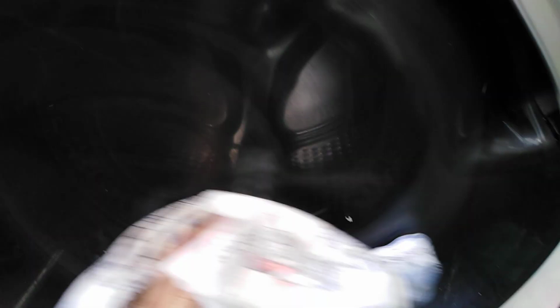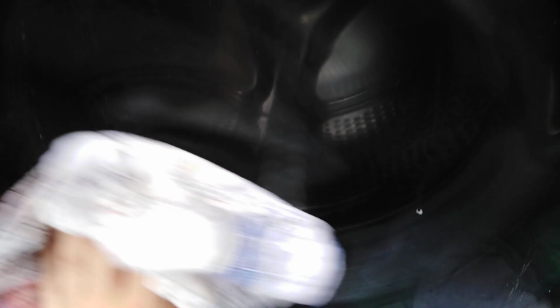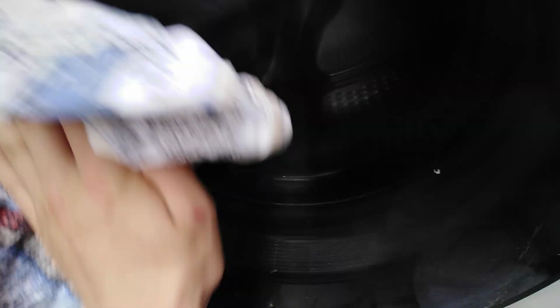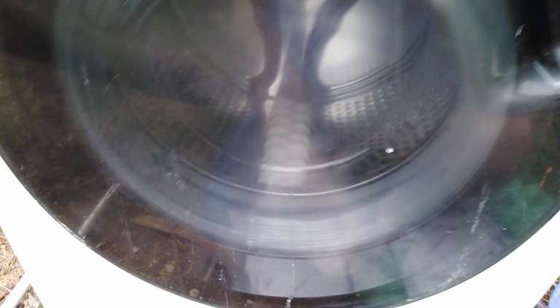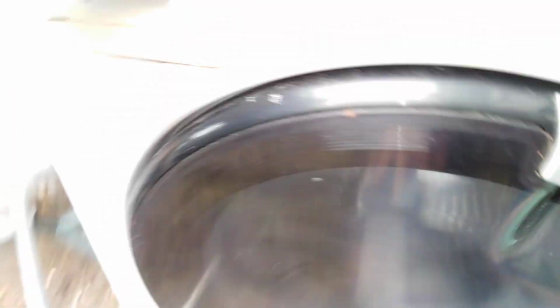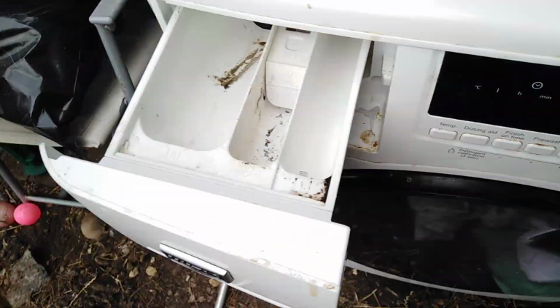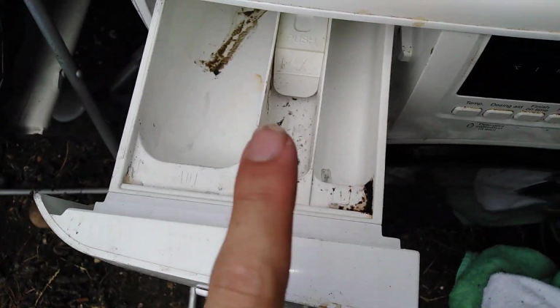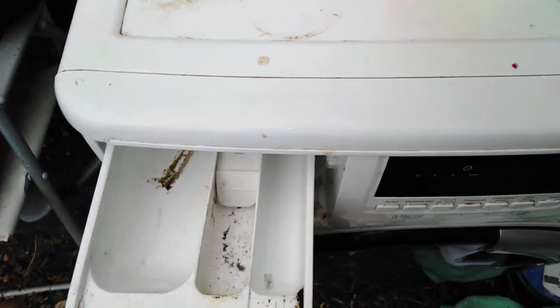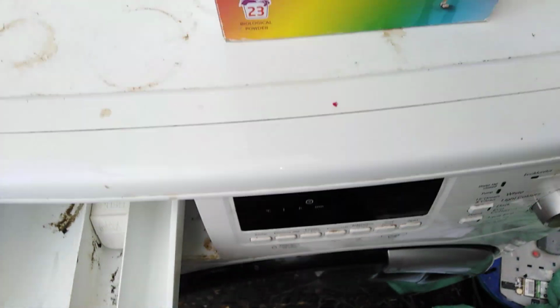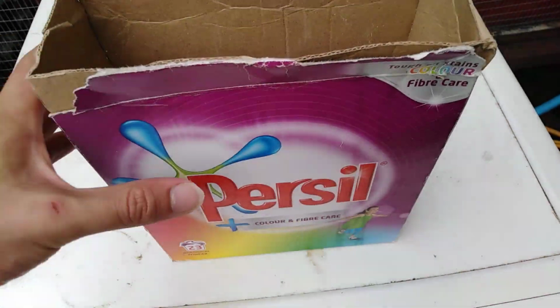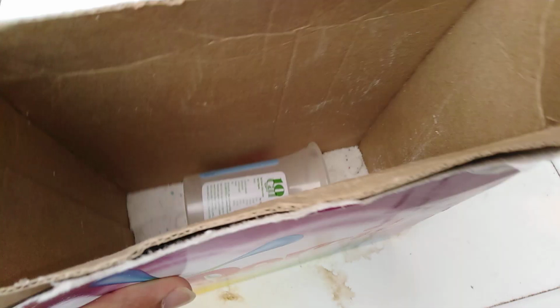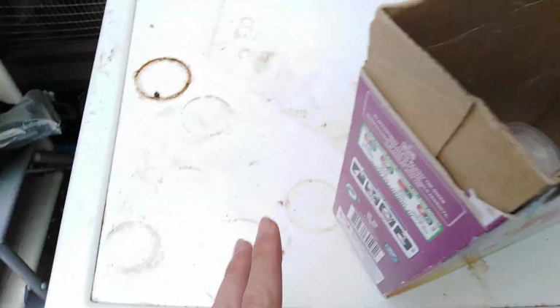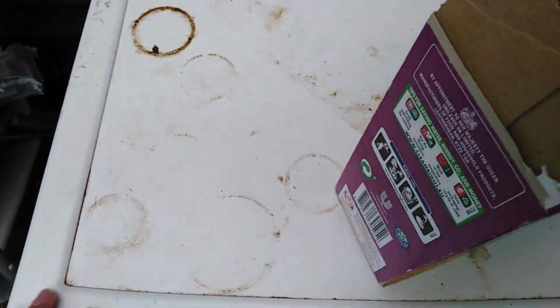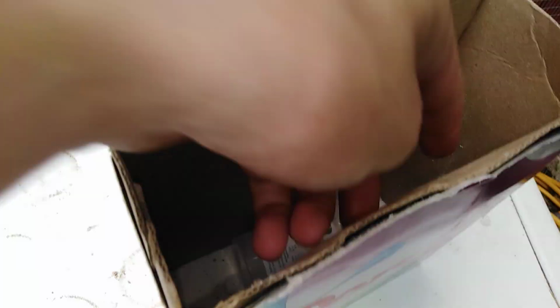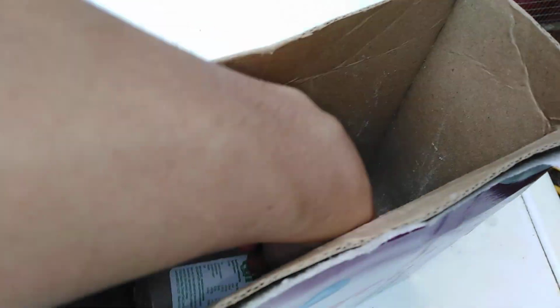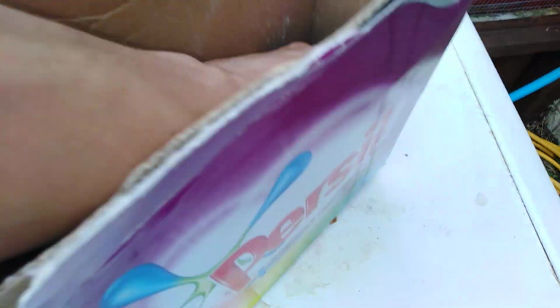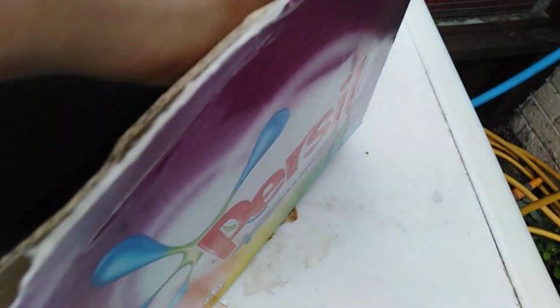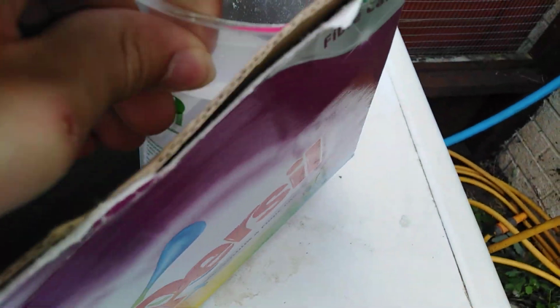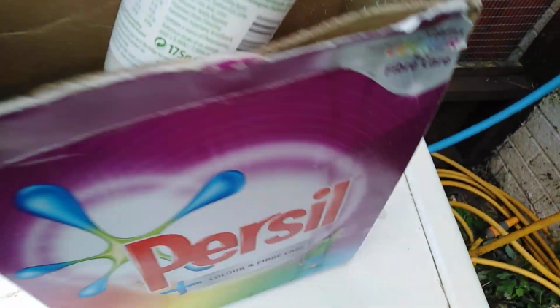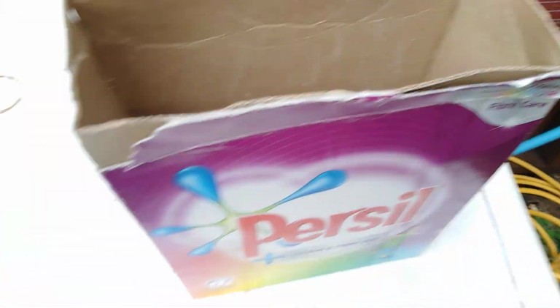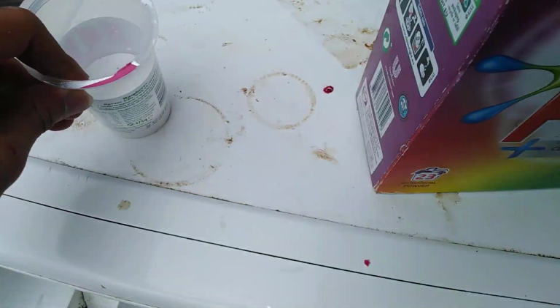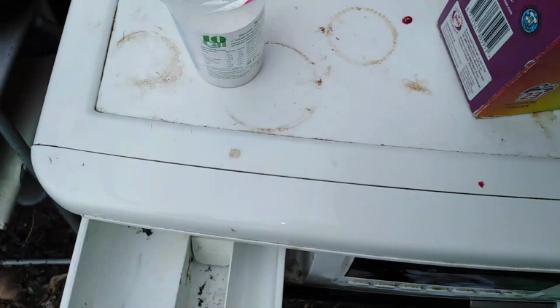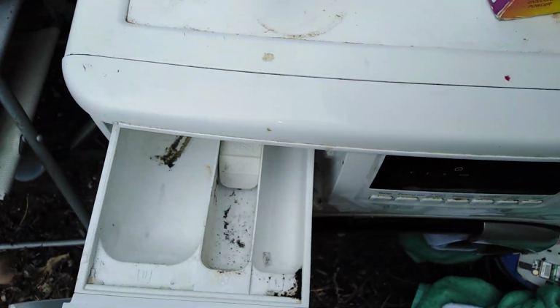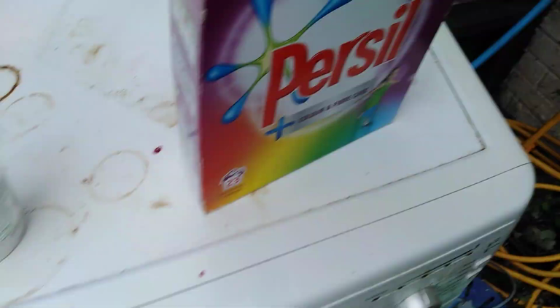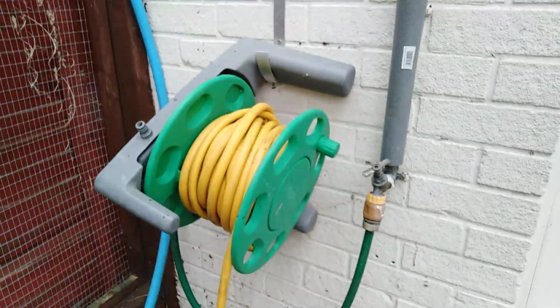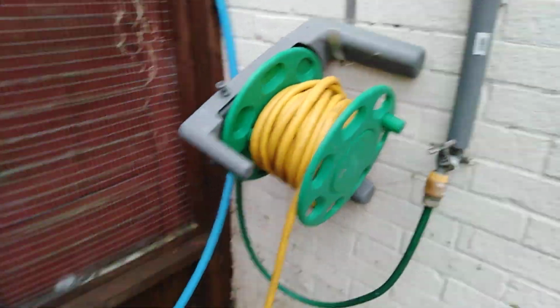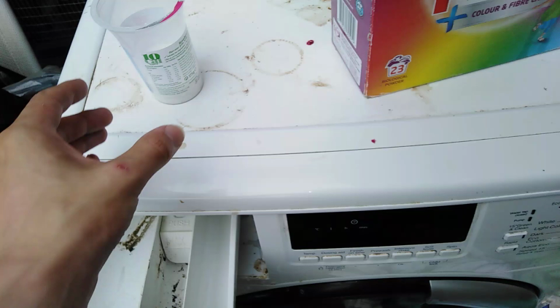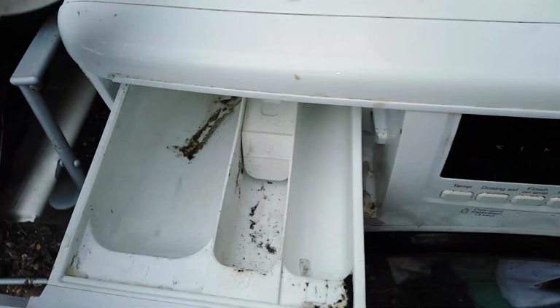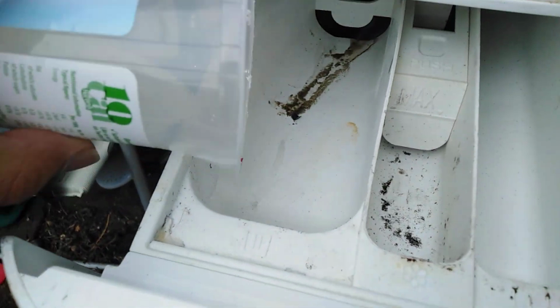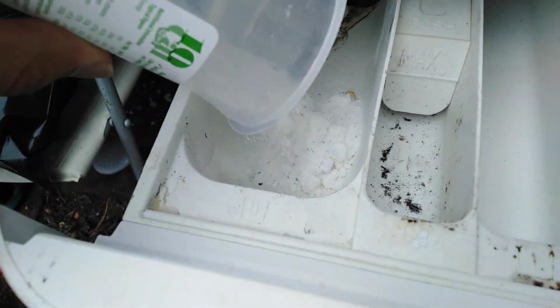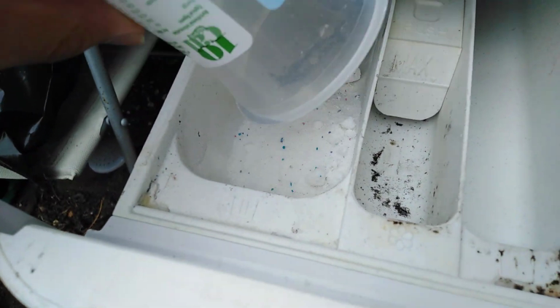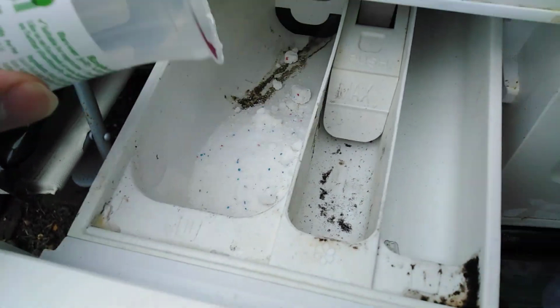Okay, so I'm going to clean out the drawer as well, and obviously on top here. I'm going to put some powder in first. I haven't got it connected to a water supply, so I'm going to fill it with my garden hose, but I'm only going to put a bit of powder in.